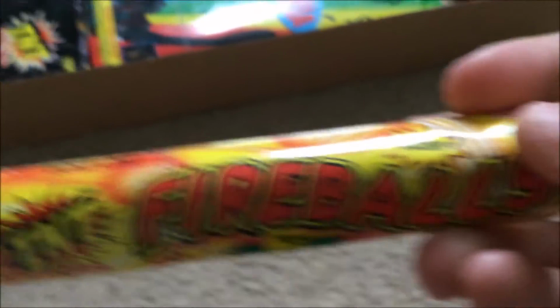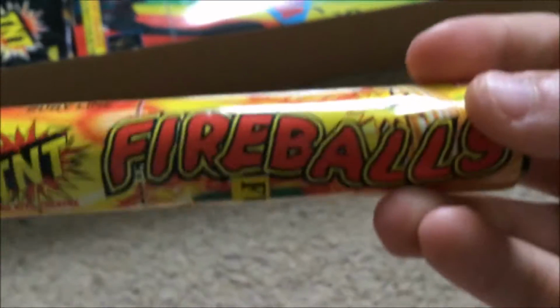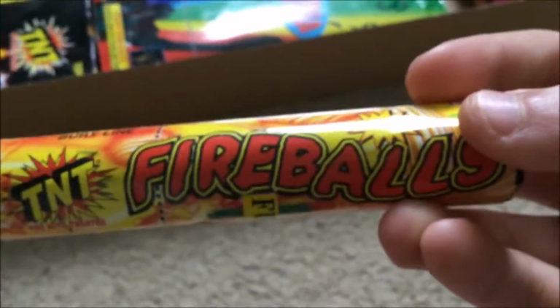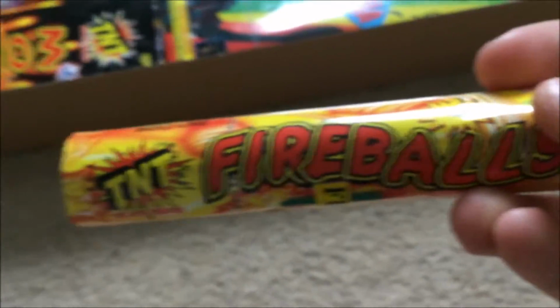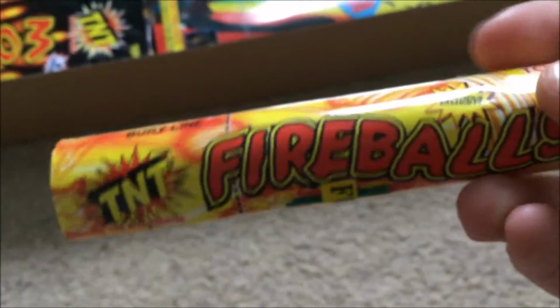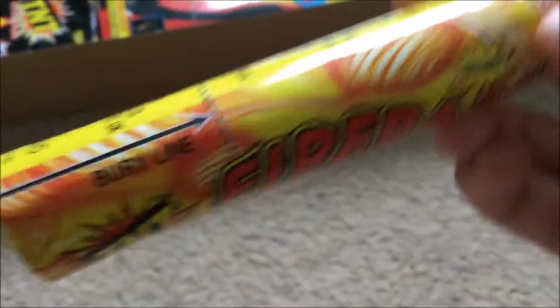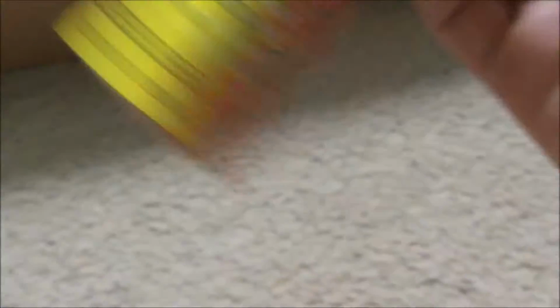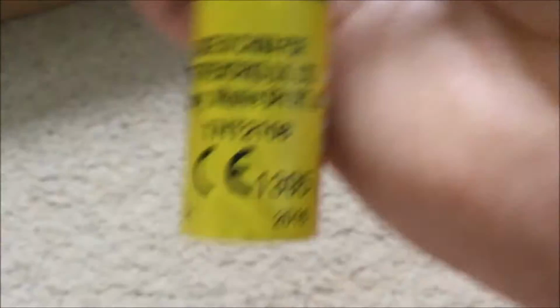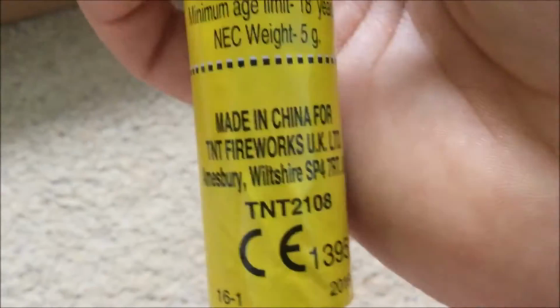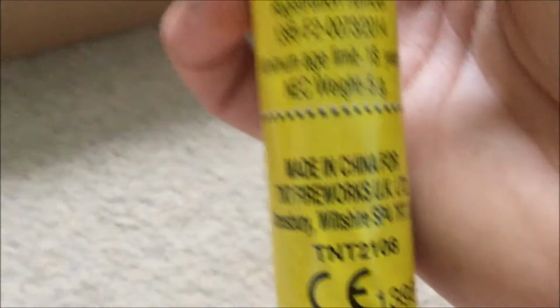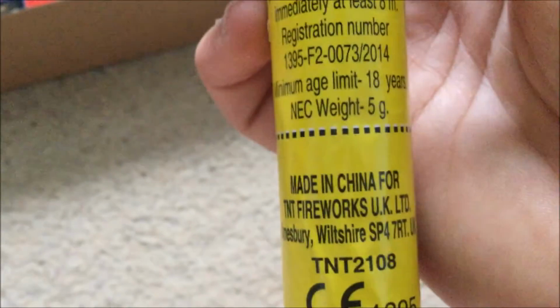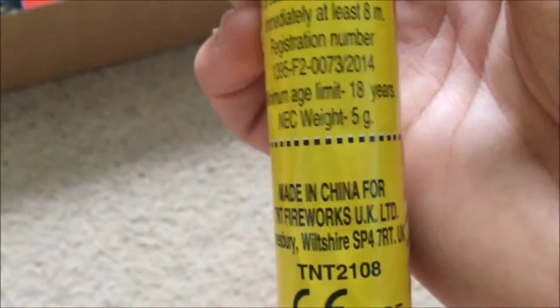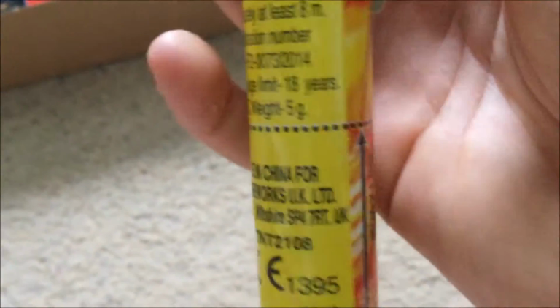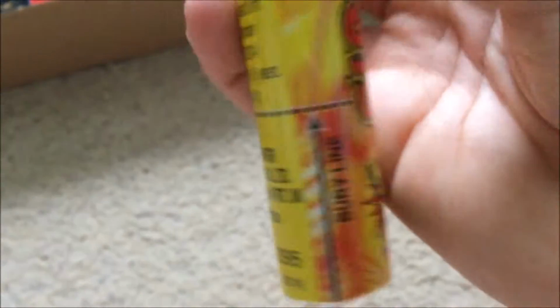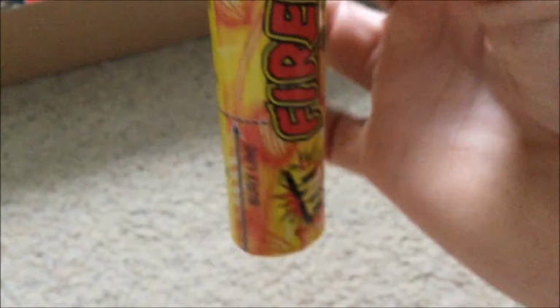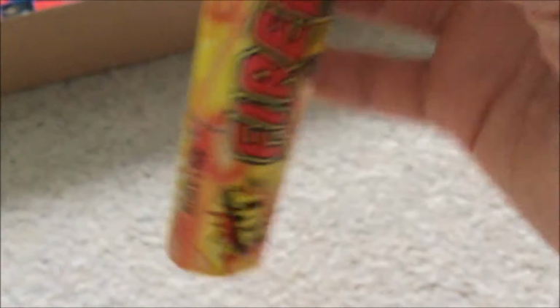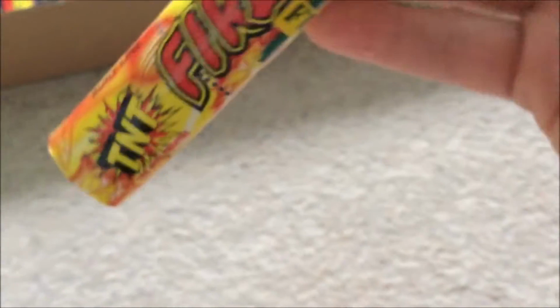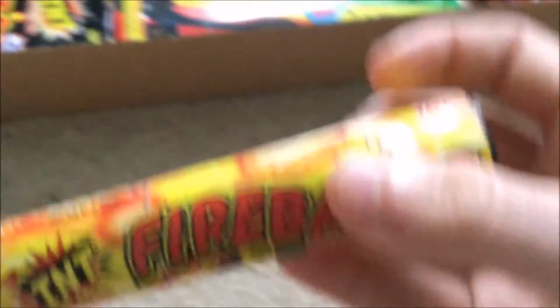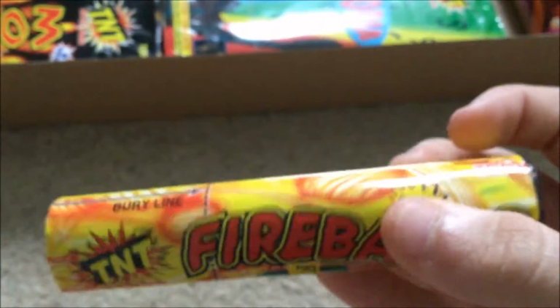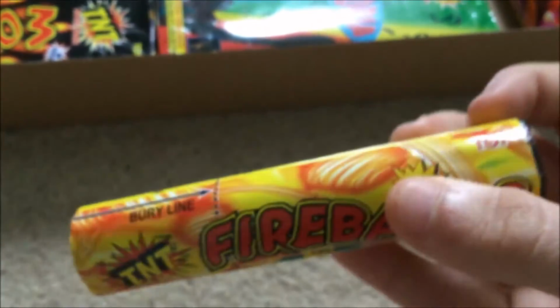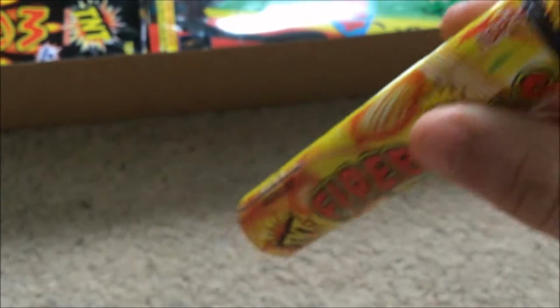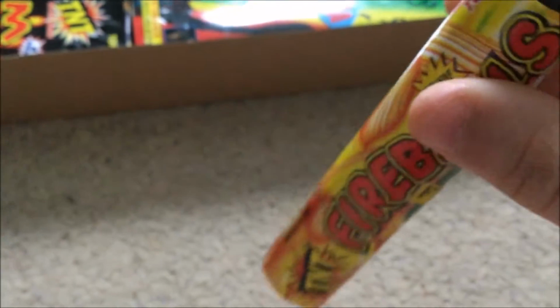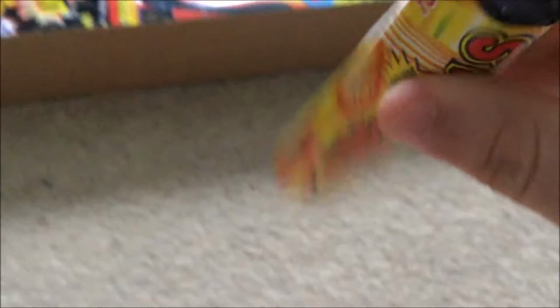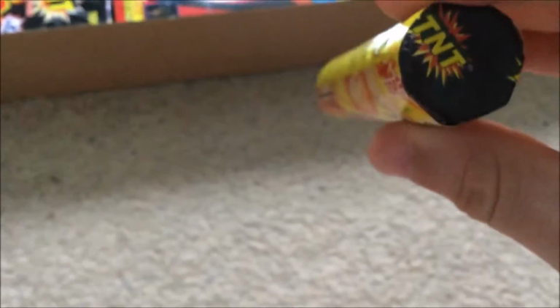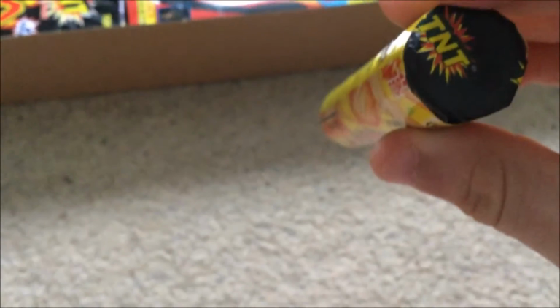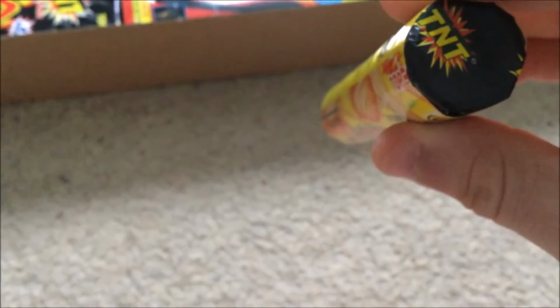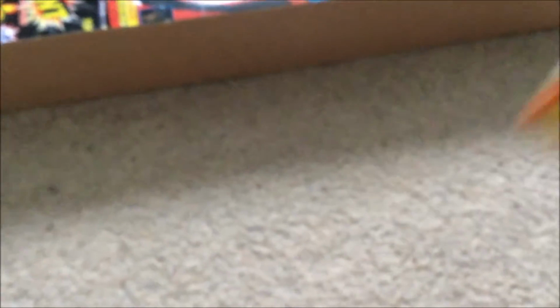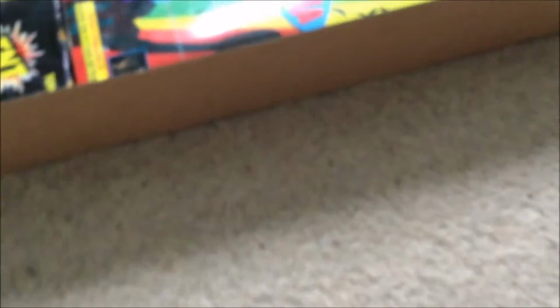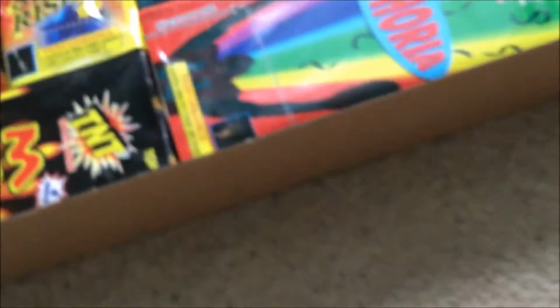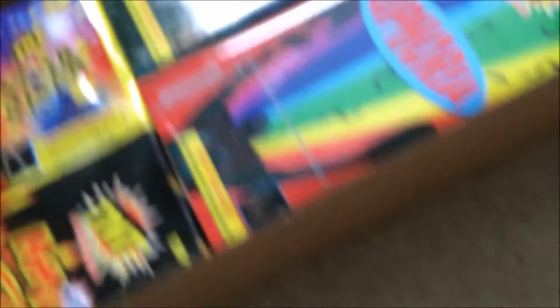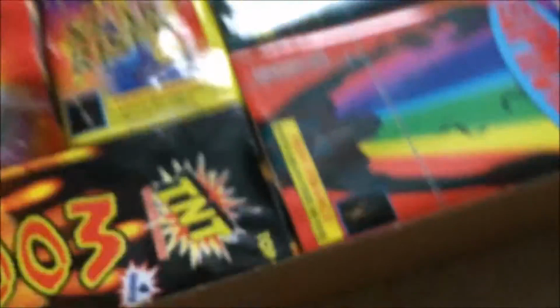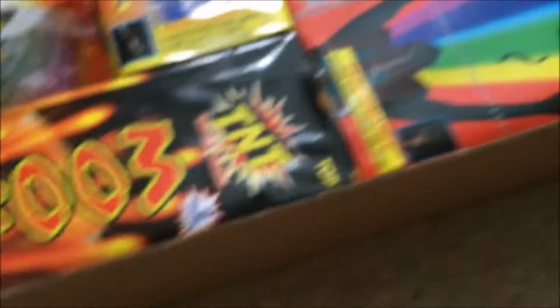Fireballs — shot tube, 5 grams, not very powerful but hopefully a nice little effect from that. Reasonable bore size, hopefully decent enough.